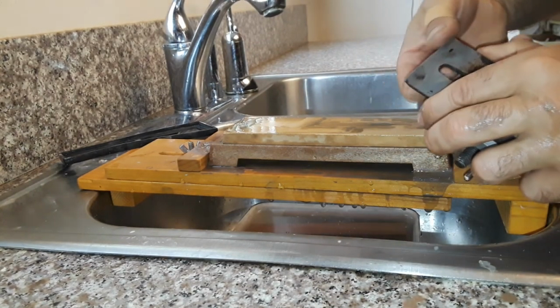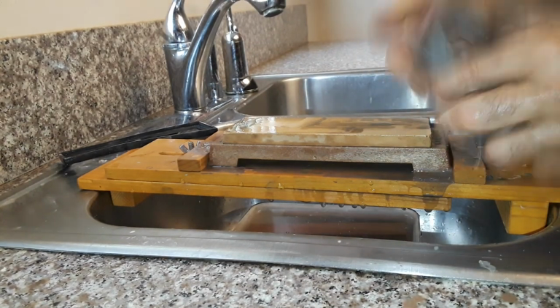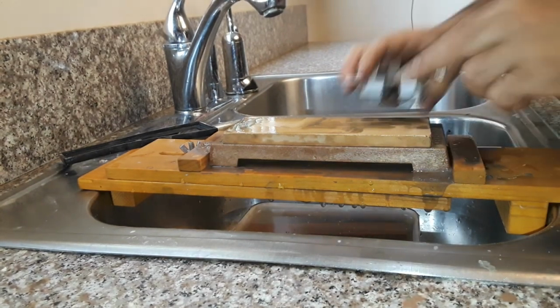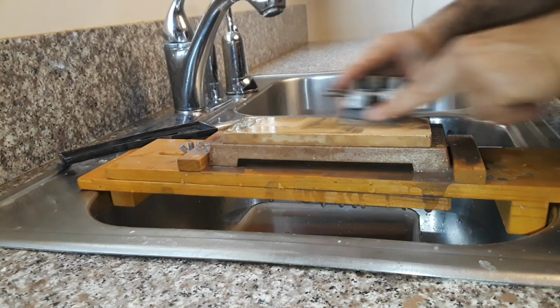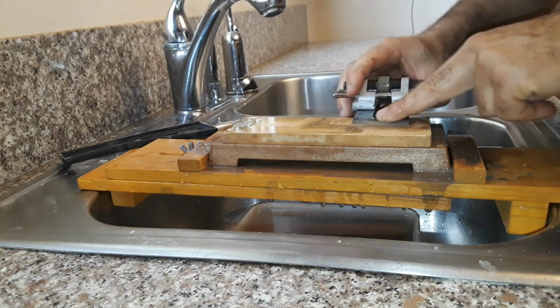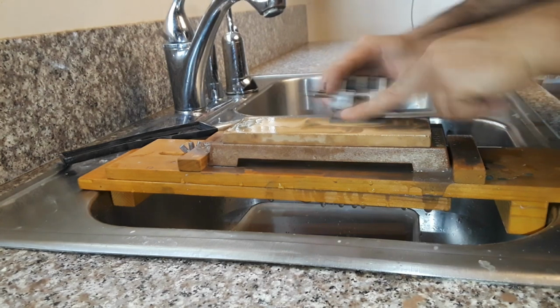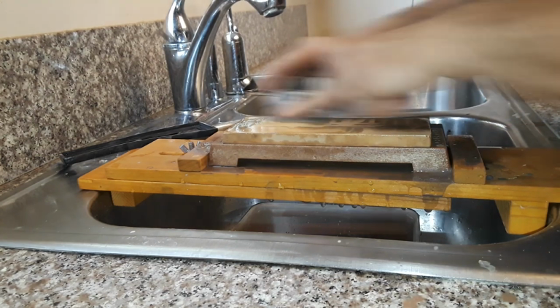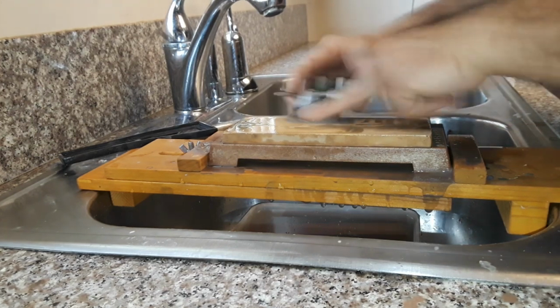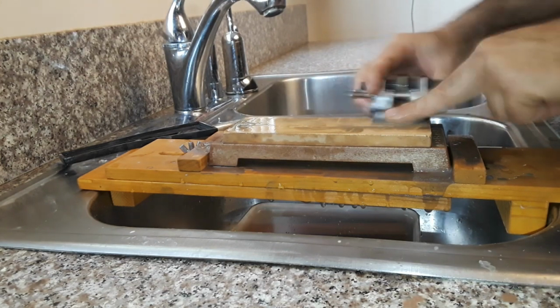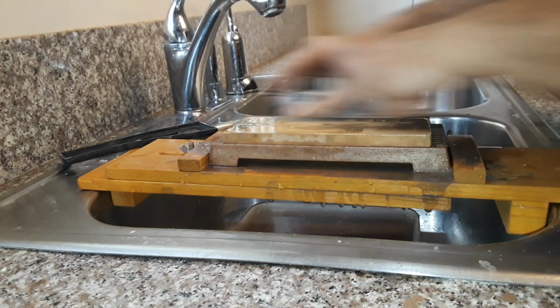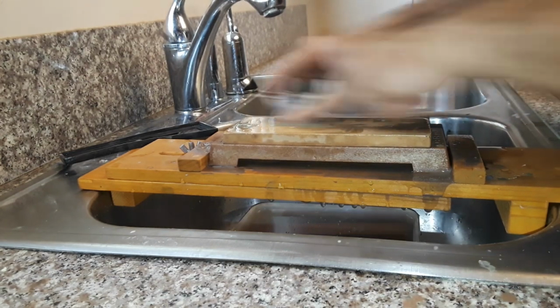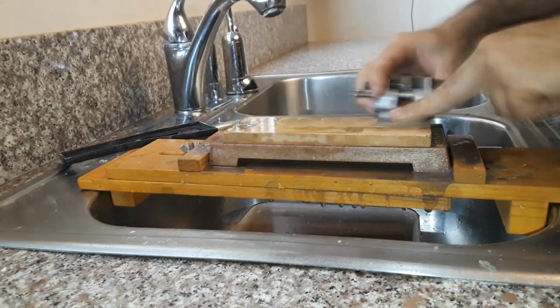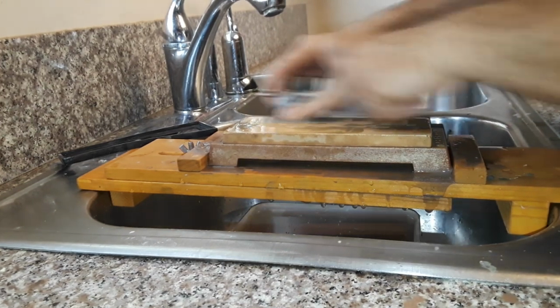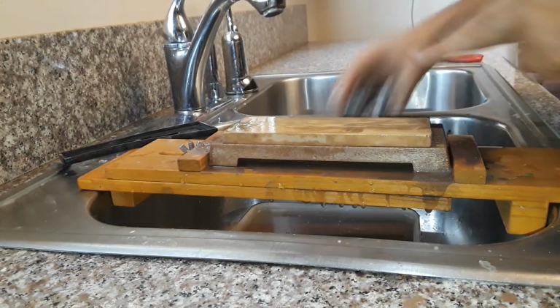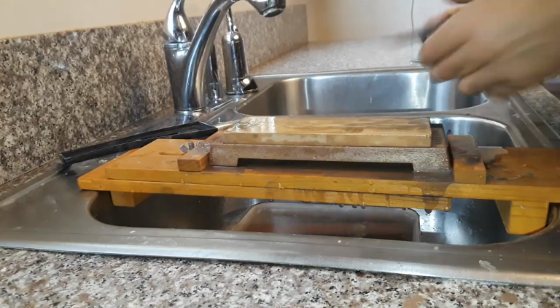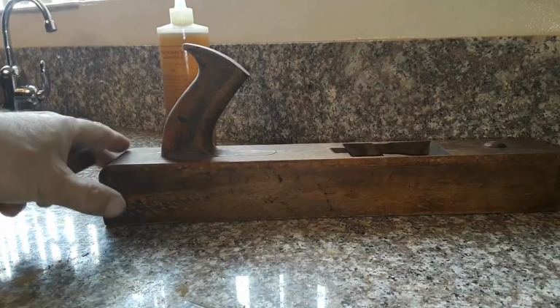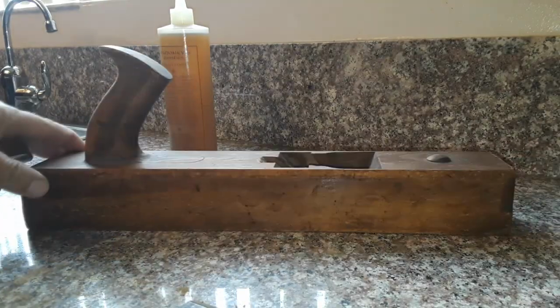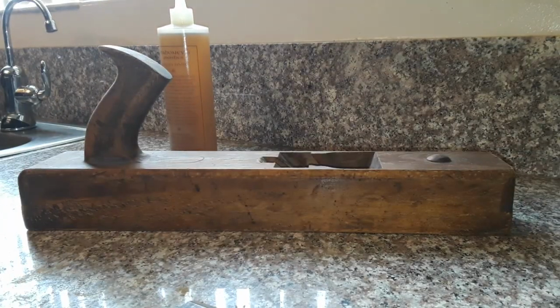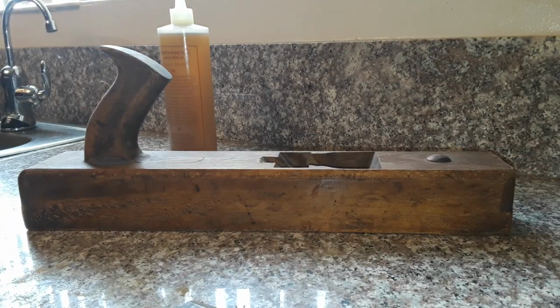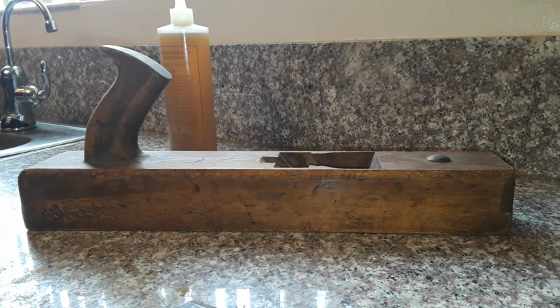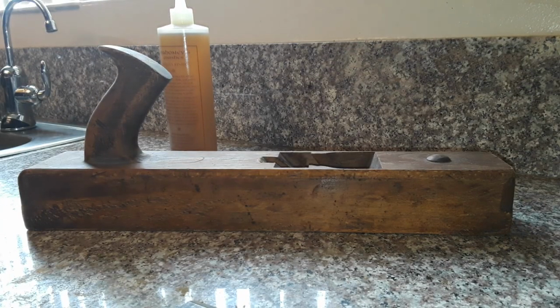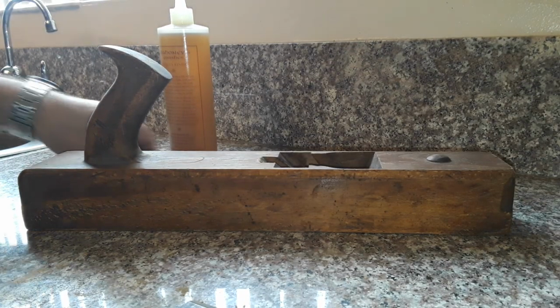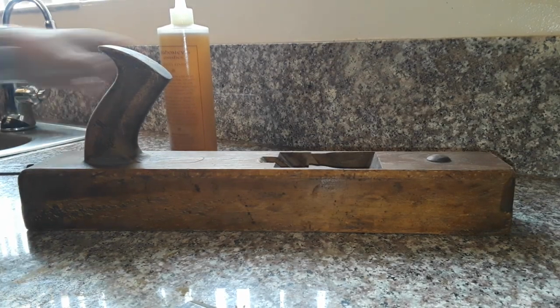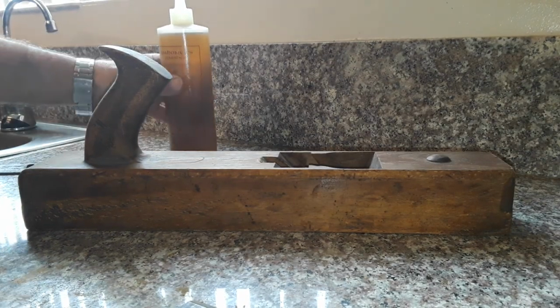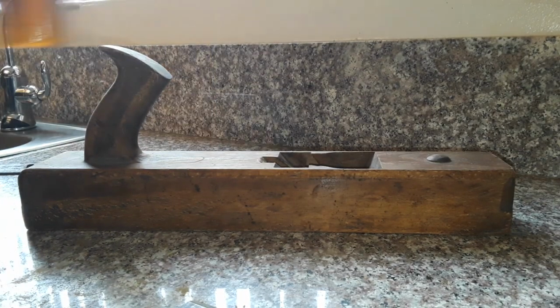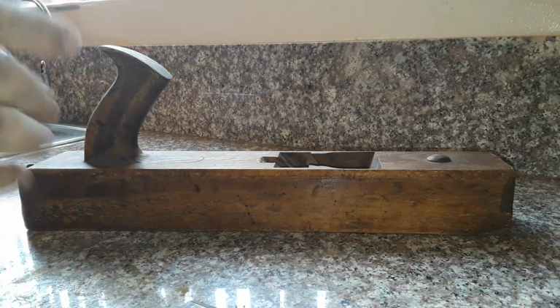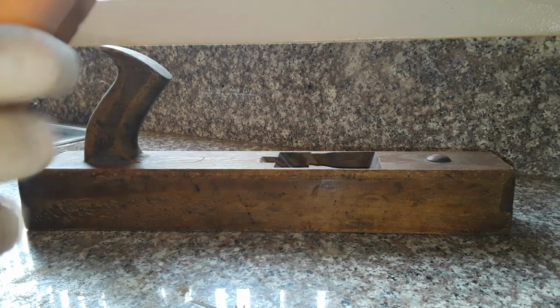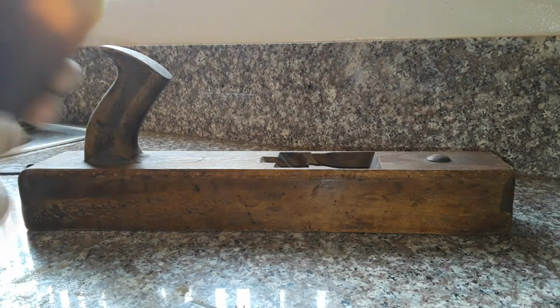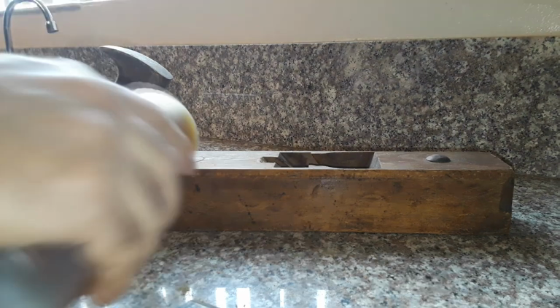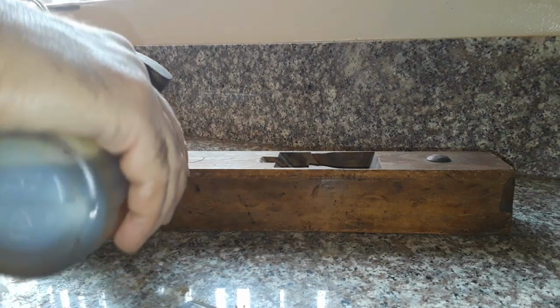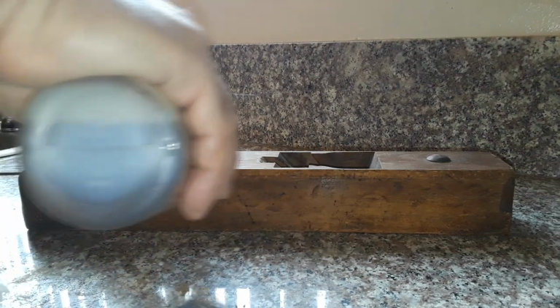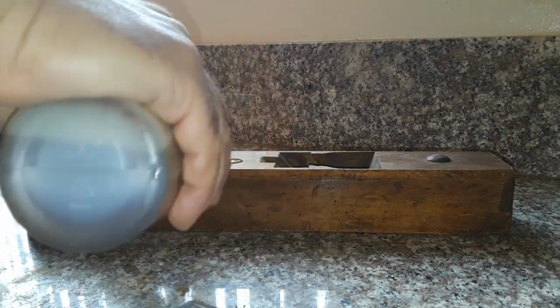This is very sharp. Now we proceed to the final assembly and finish — for that I have a secret weapon: the walnut oil.